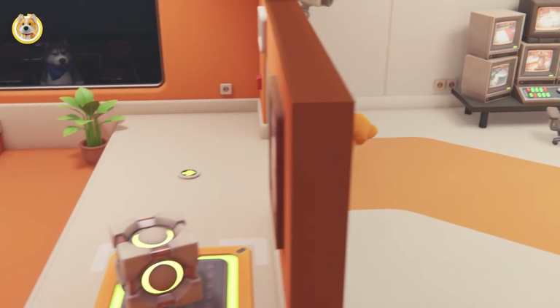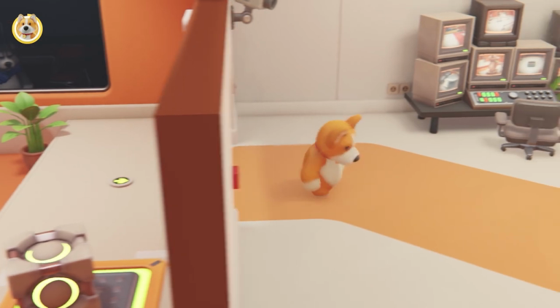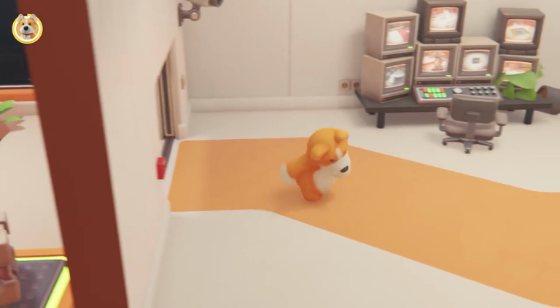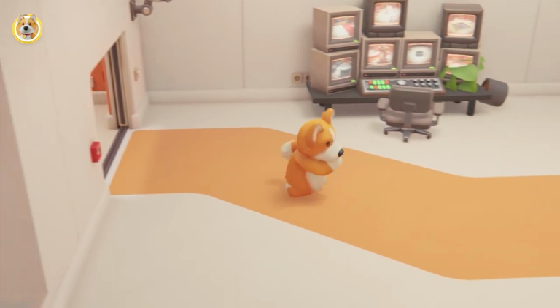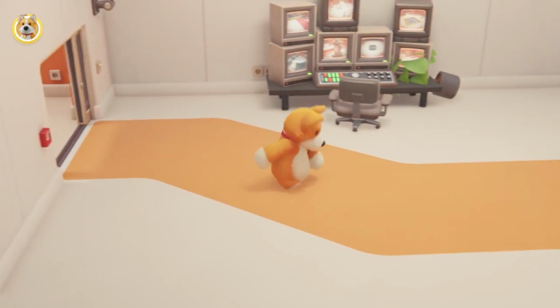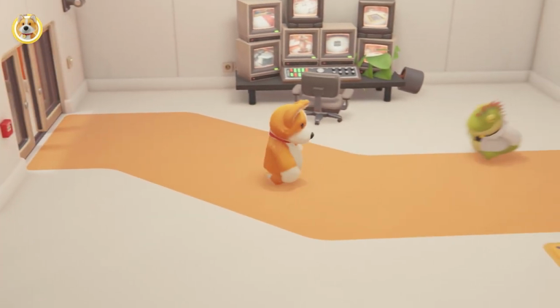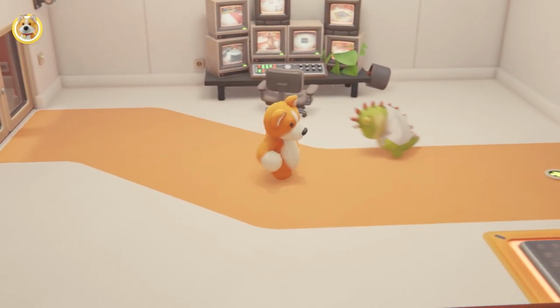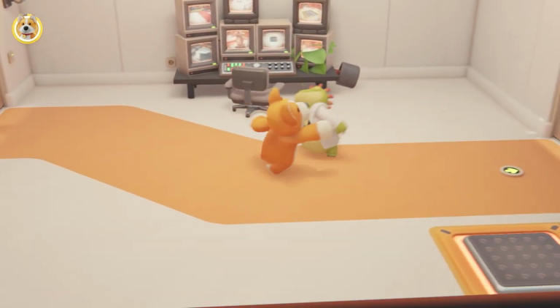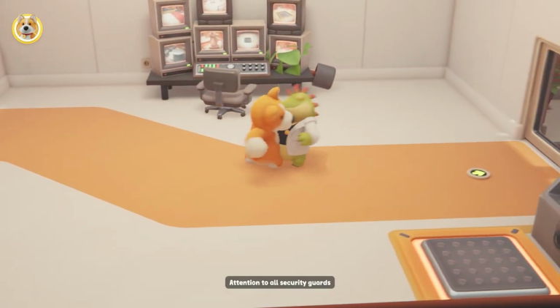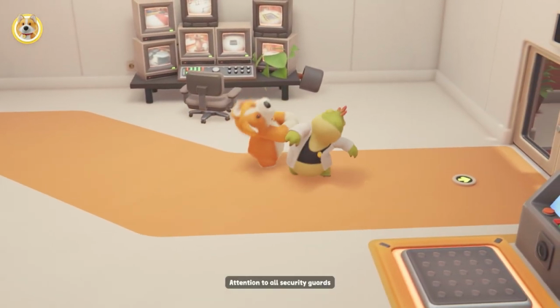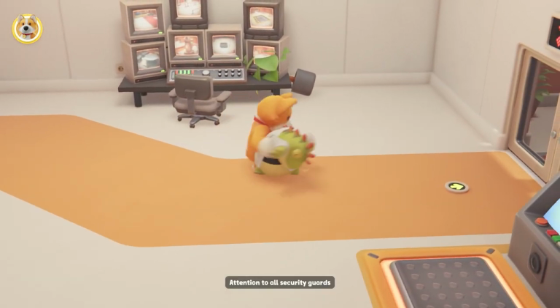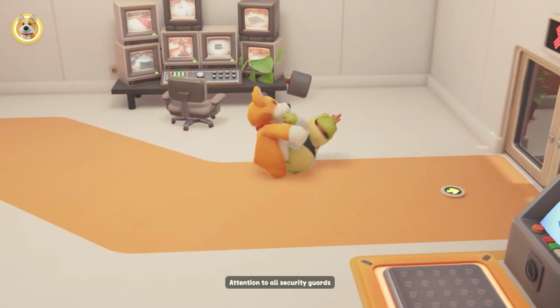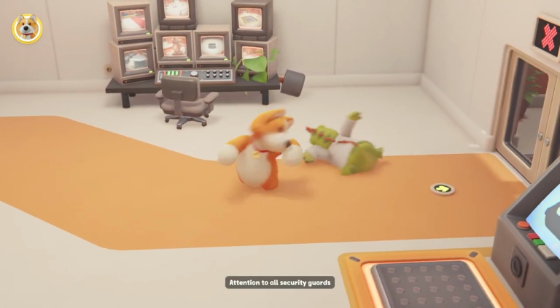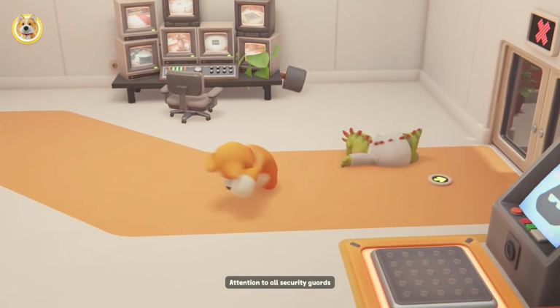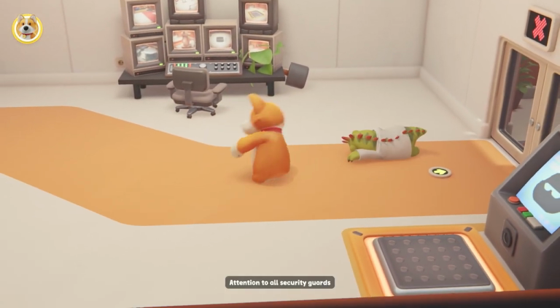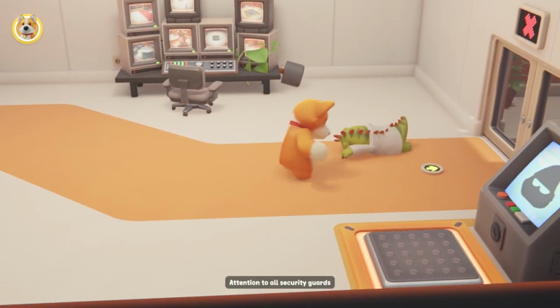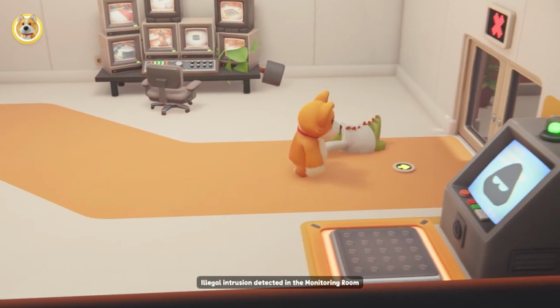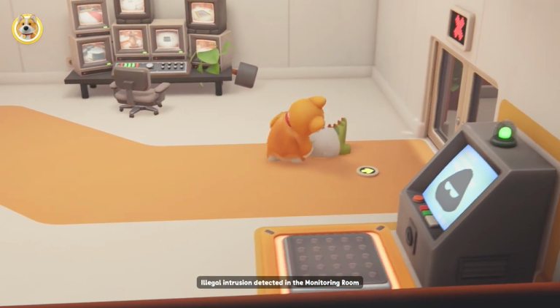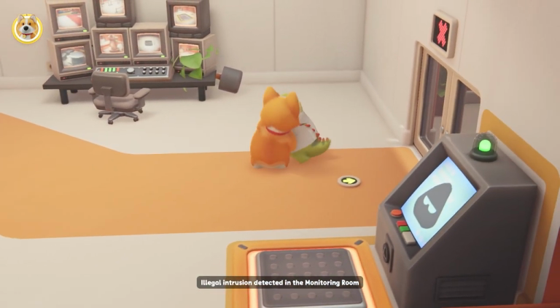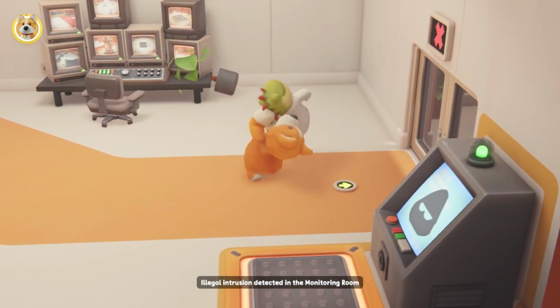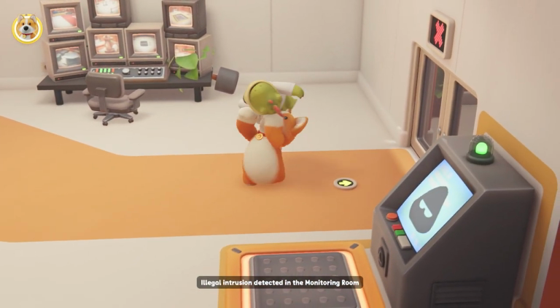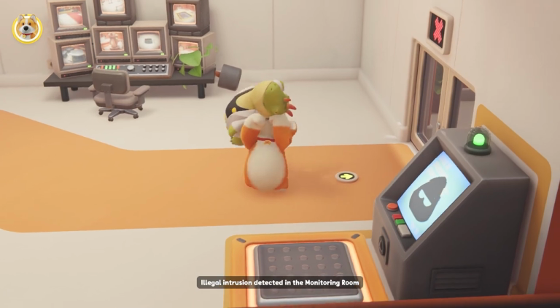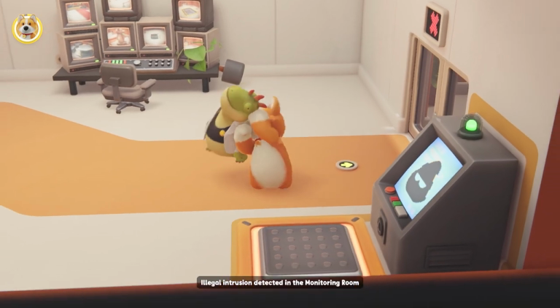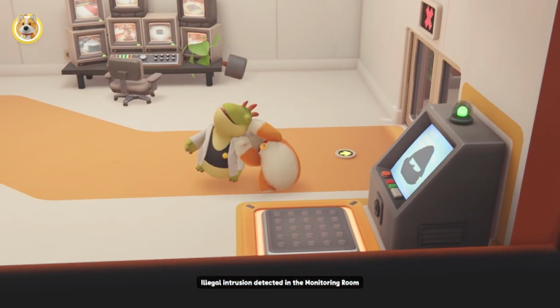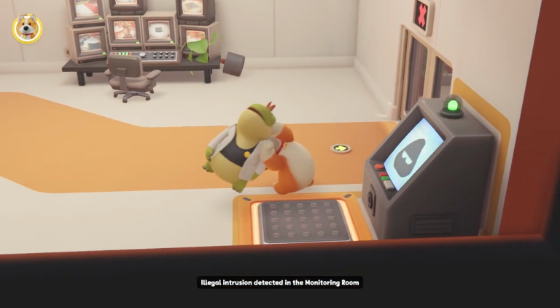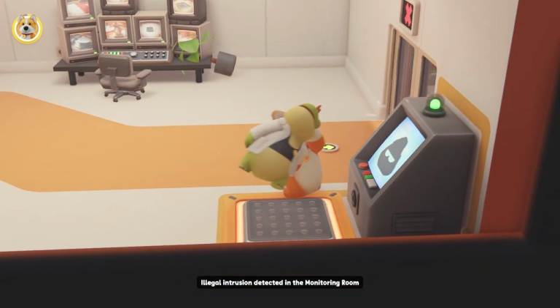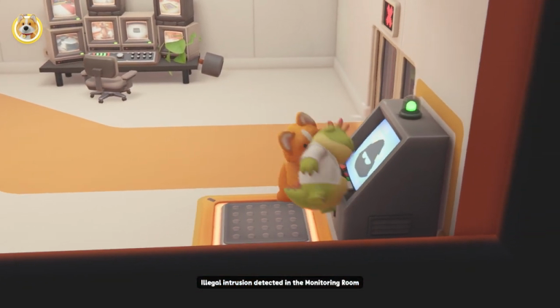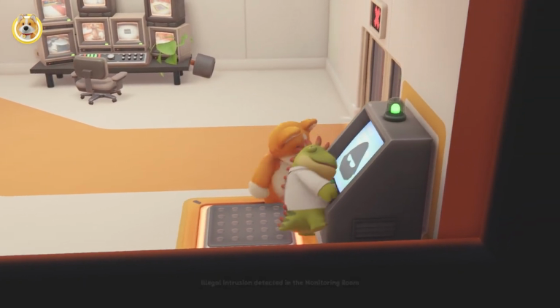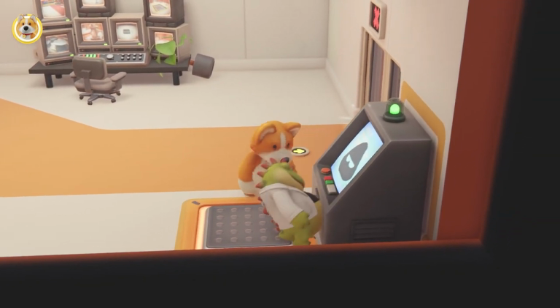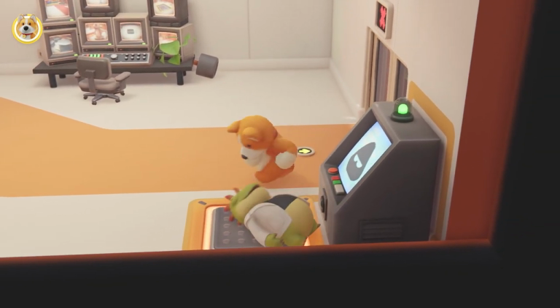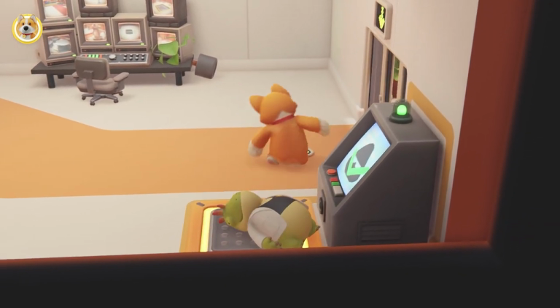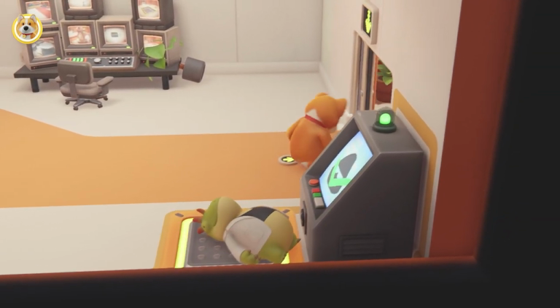In this next room, you need to knock out the lizard and pick him up and put him on the pressure plate. He's the only thing that can activate it, so you do have to do this.